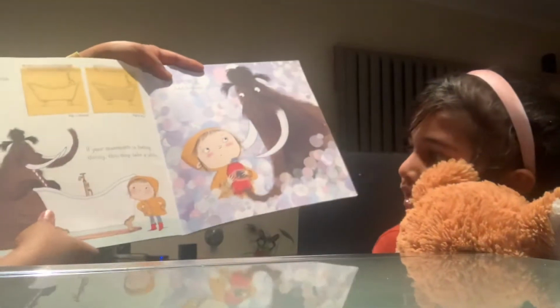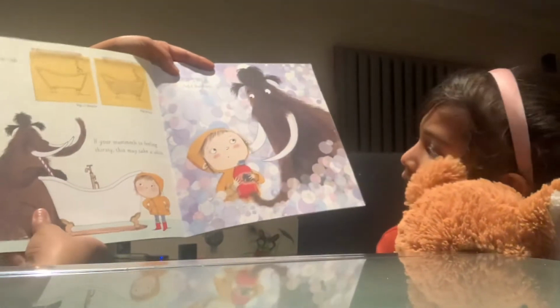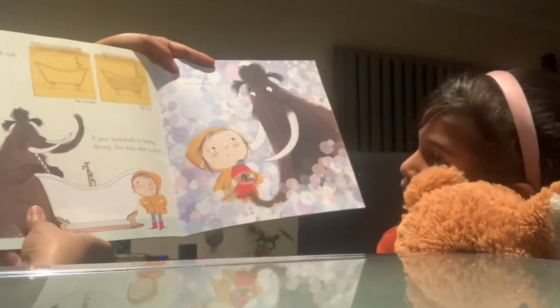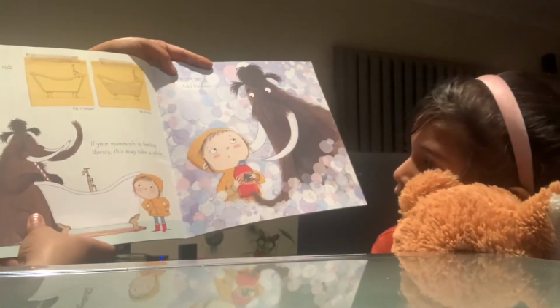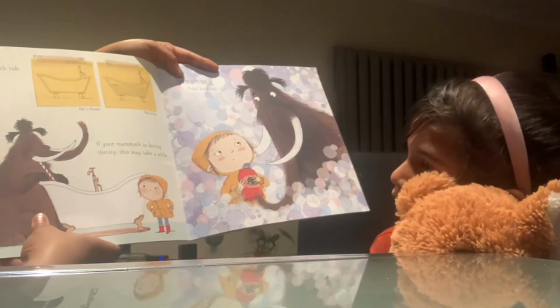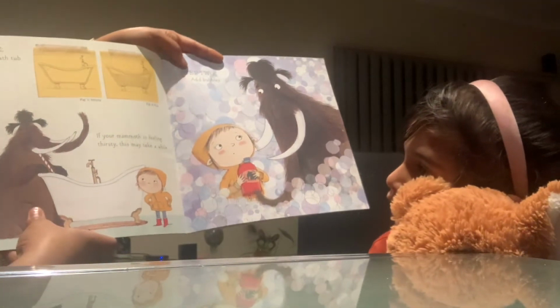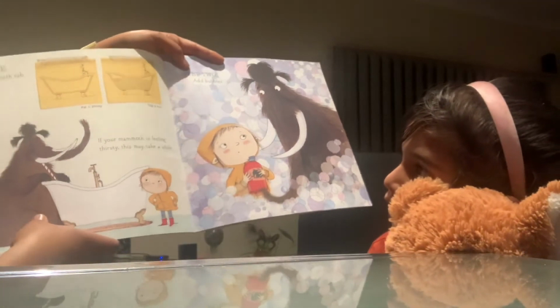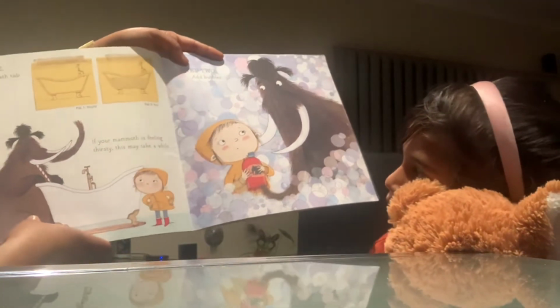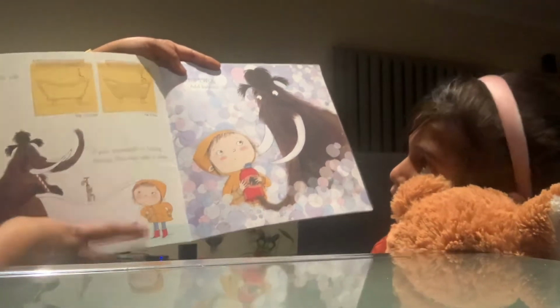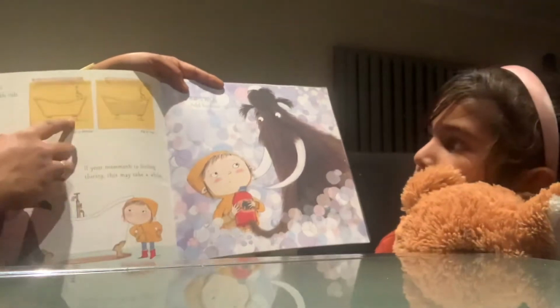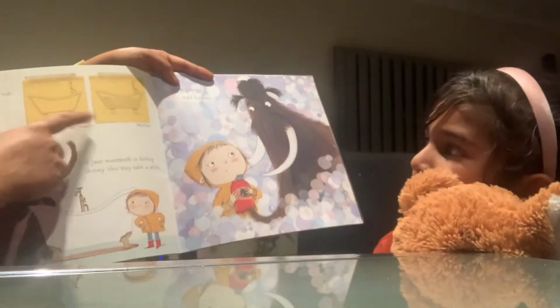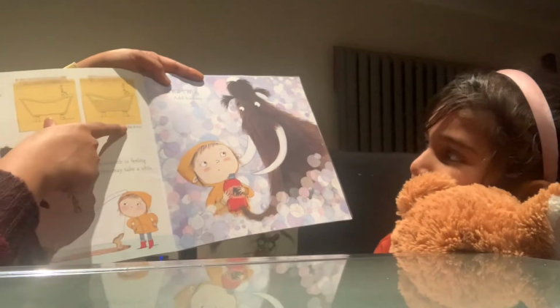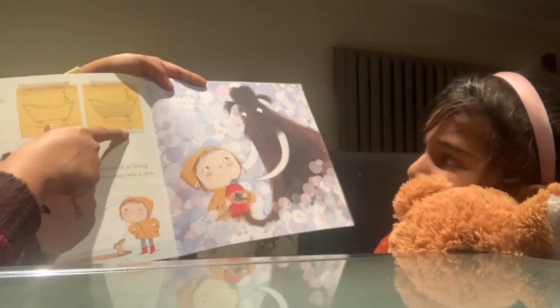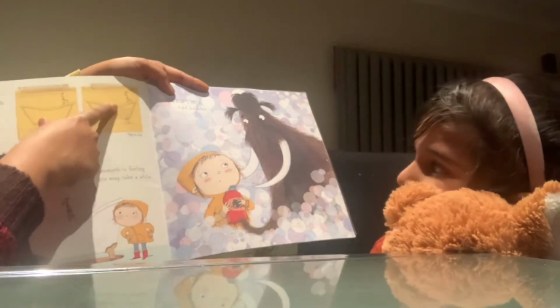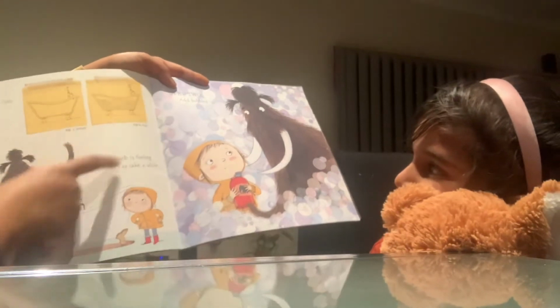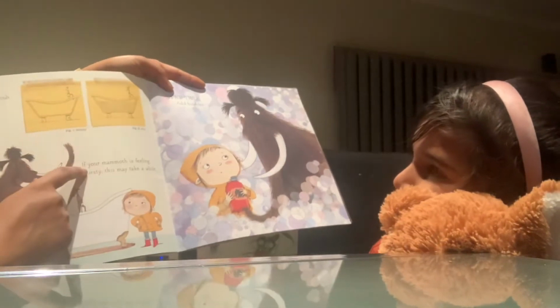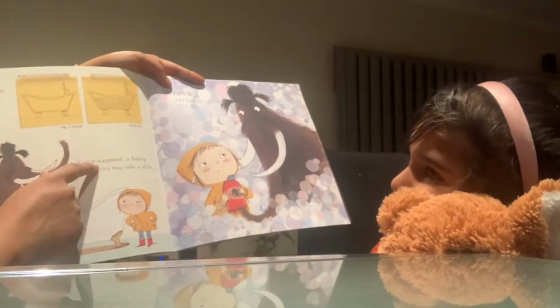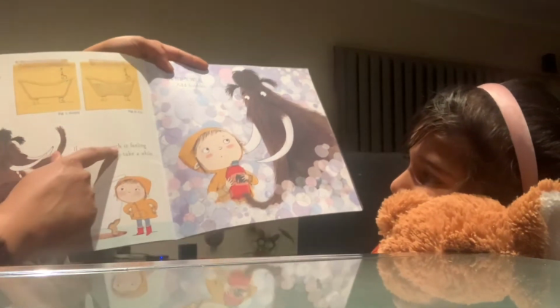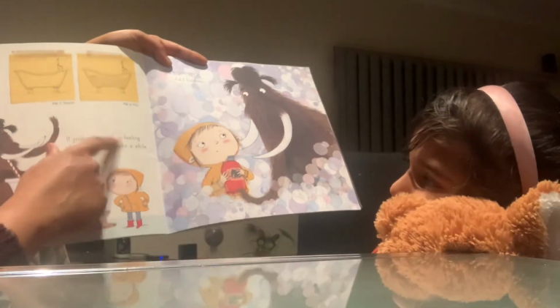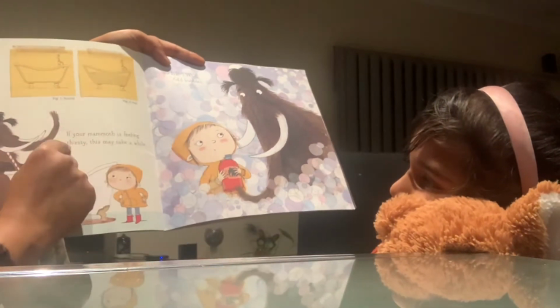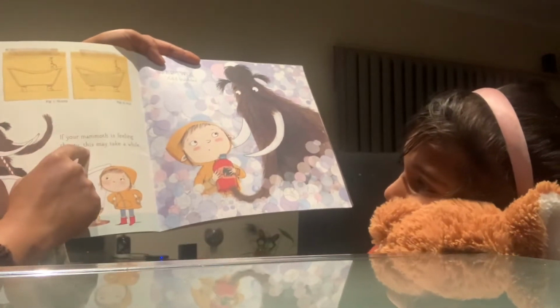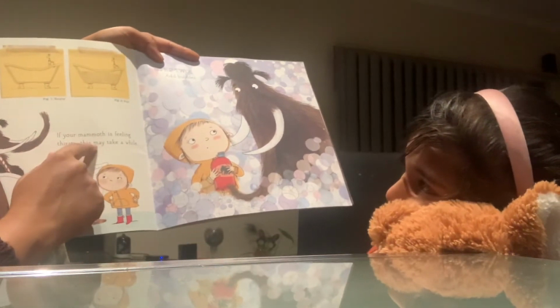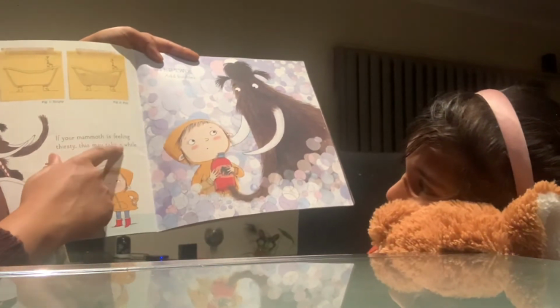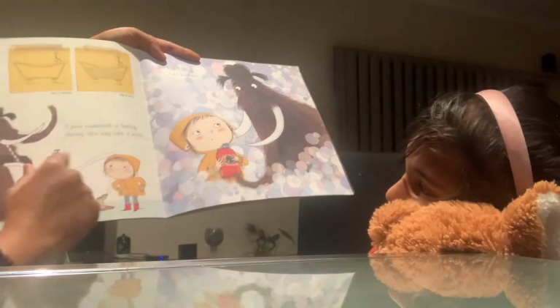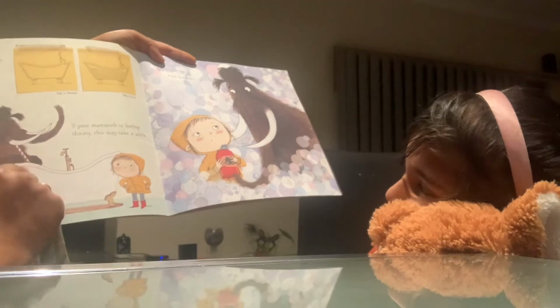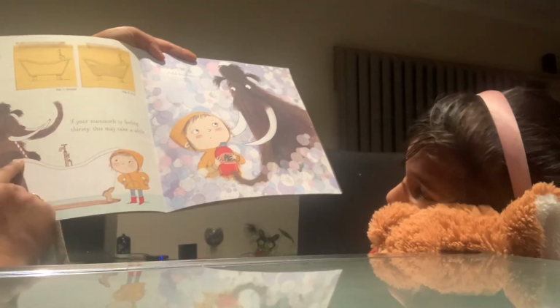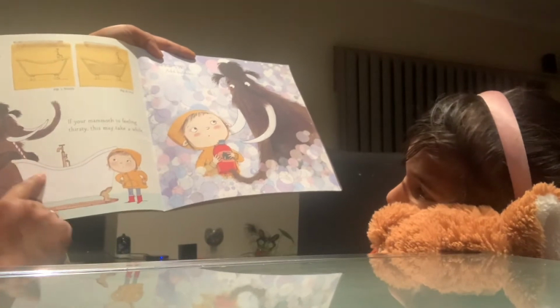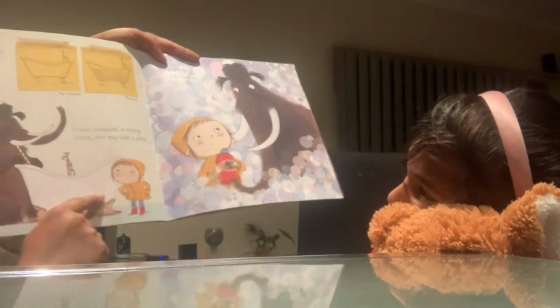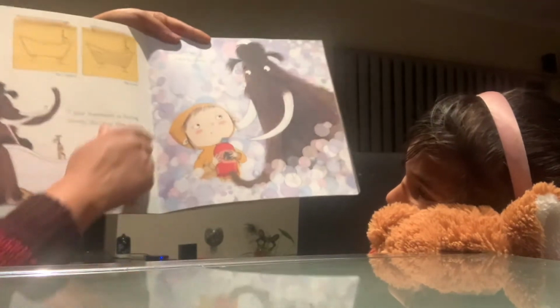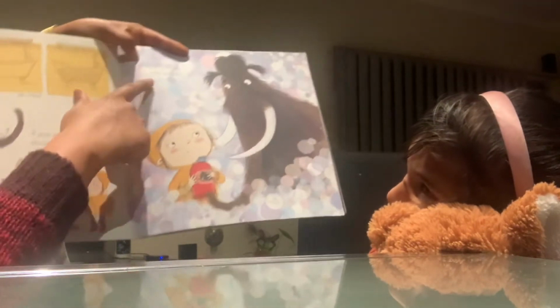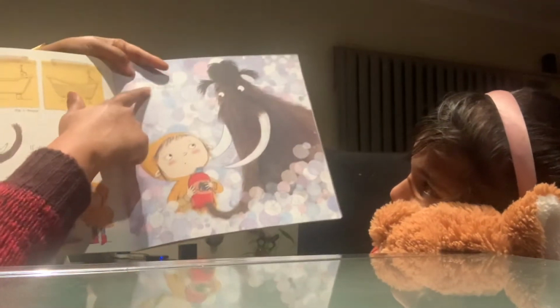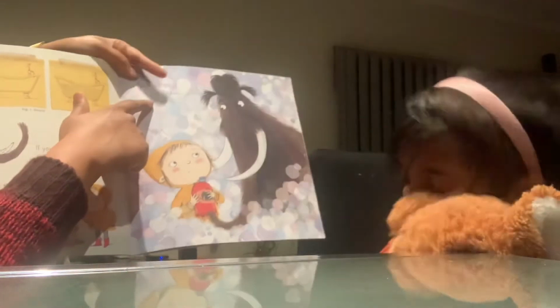Step 1: Fill the bathtub full. If your mammoth is feeling thirsty, this may take a while. It's drinking it all up.